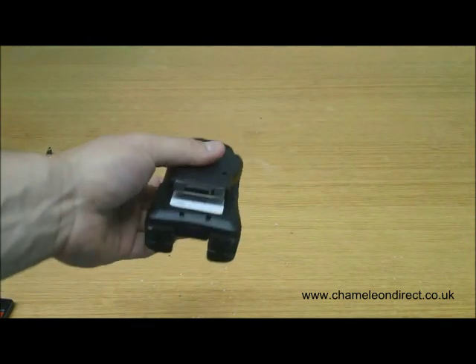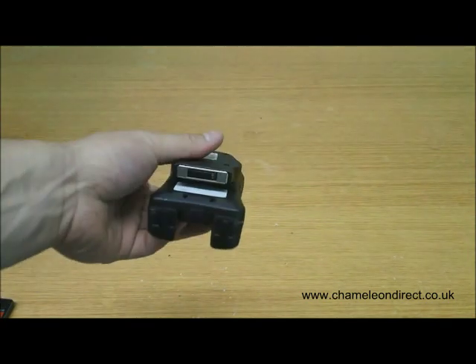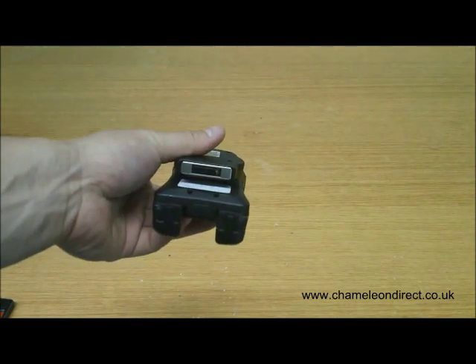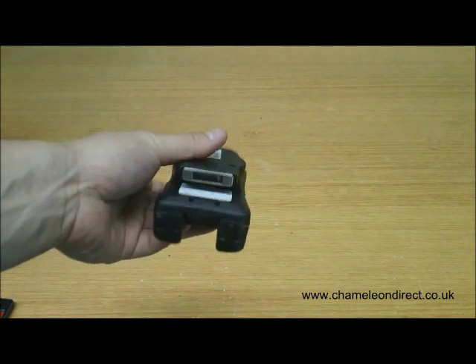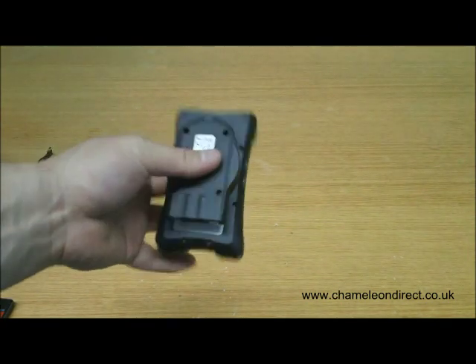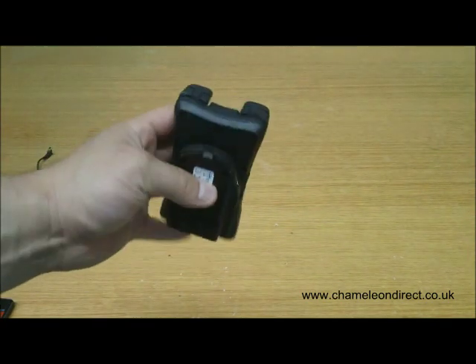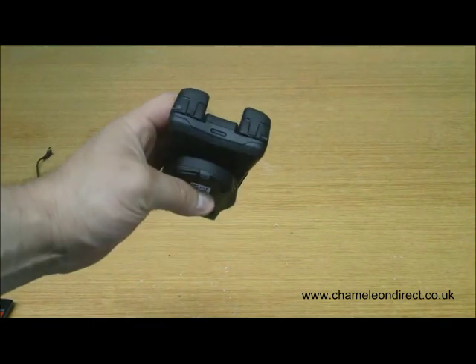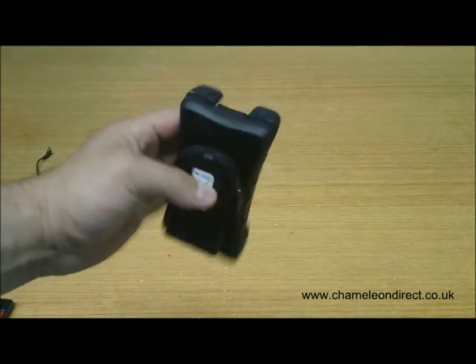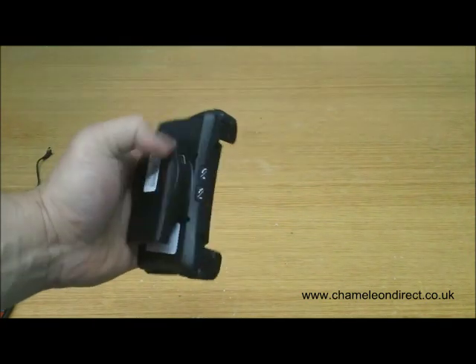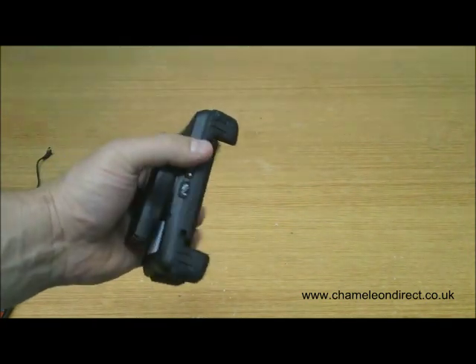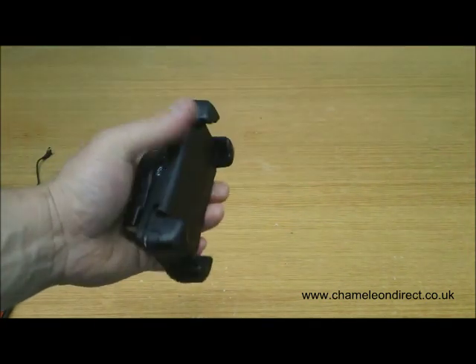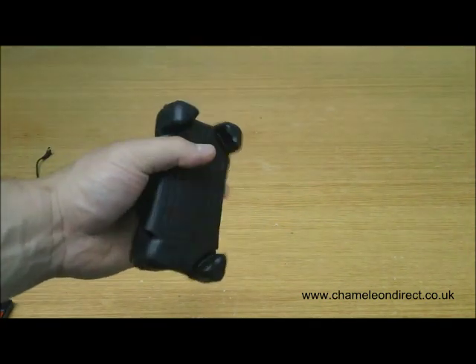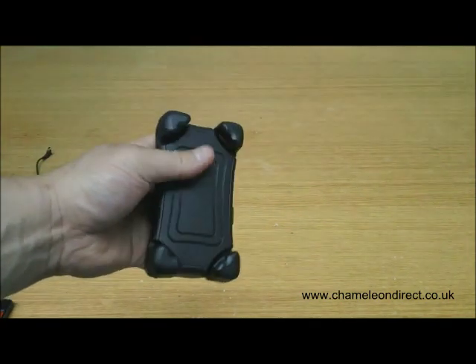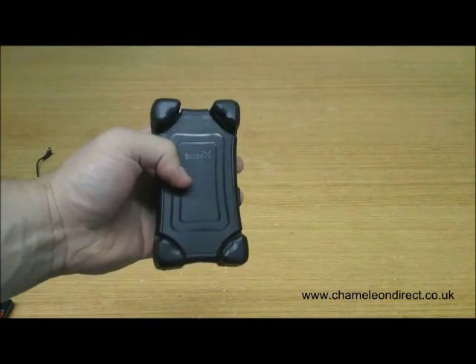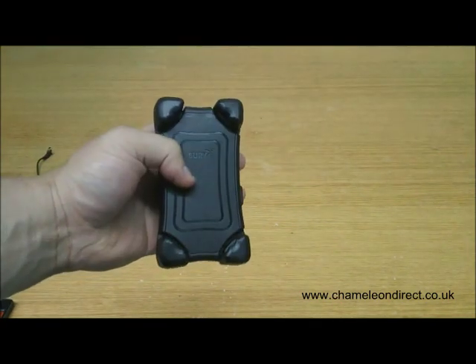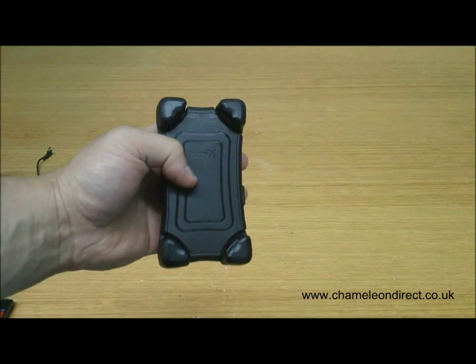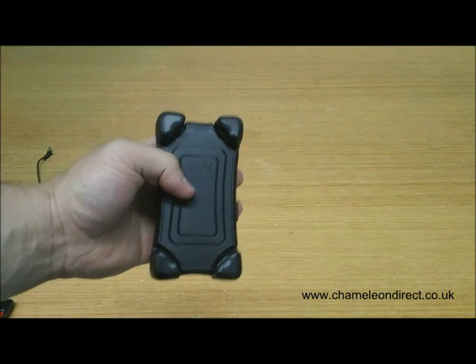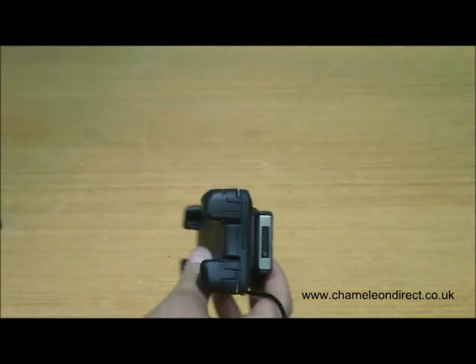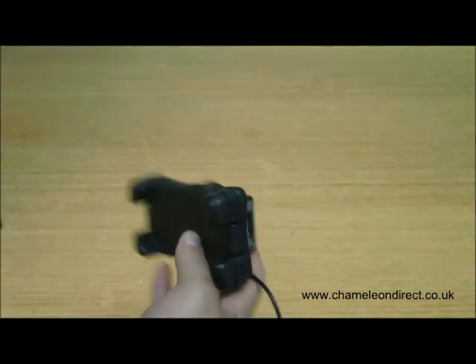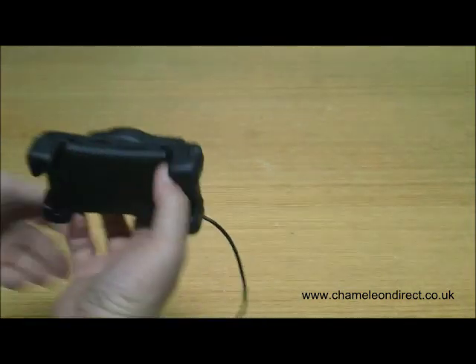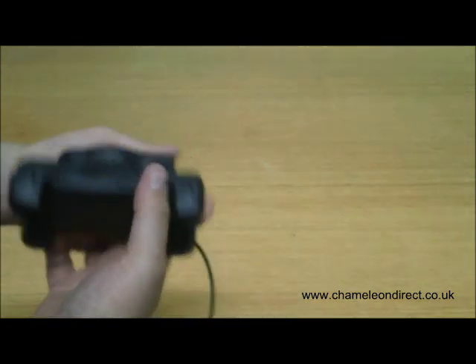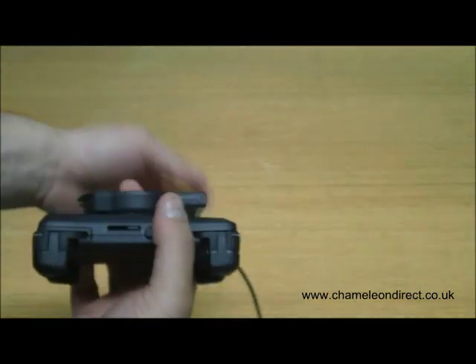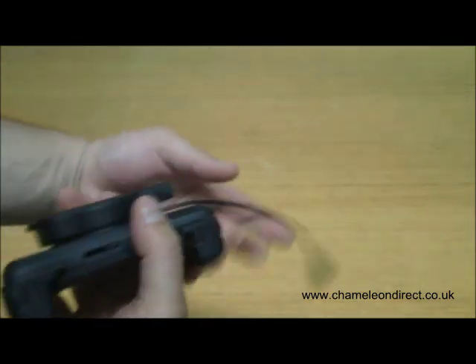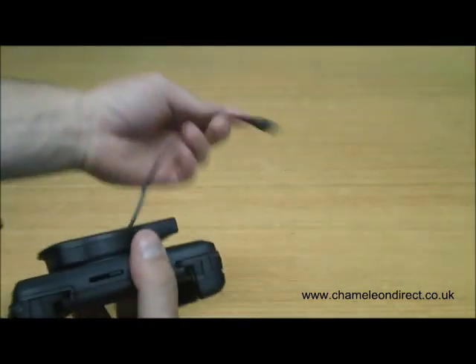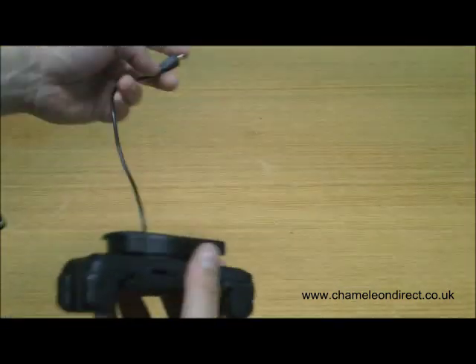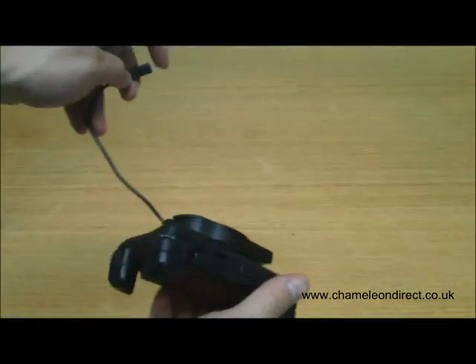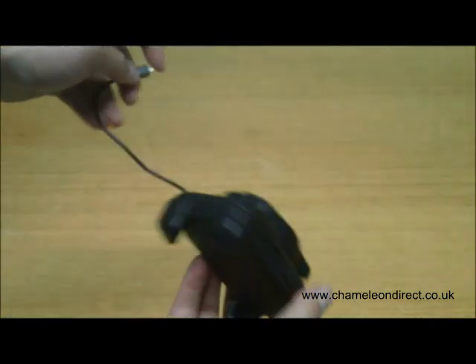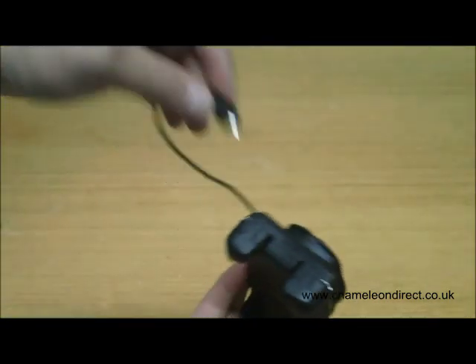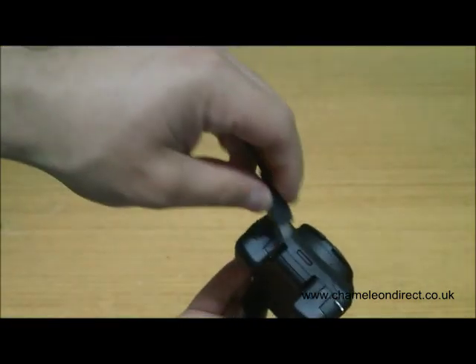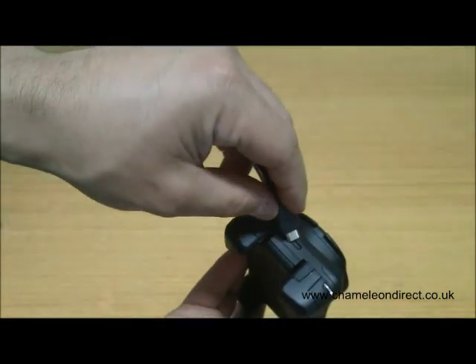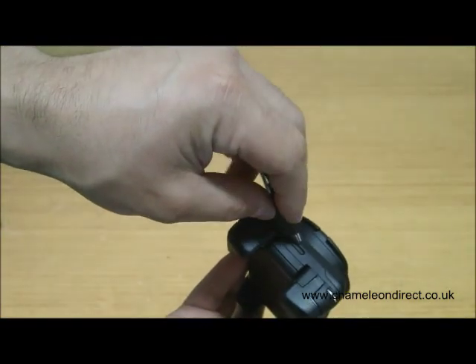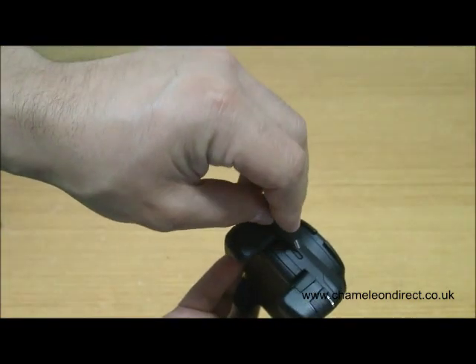Let's look at the different adjustments we can make on this cradle. Firstly, we can have the horizontal adjustment. The top and bottom of the cradle can be adjusted on the cradle independently.